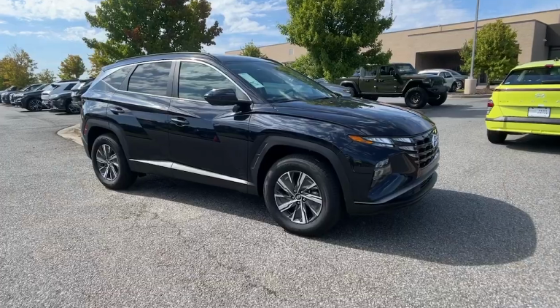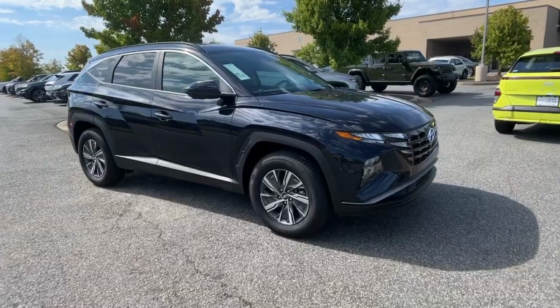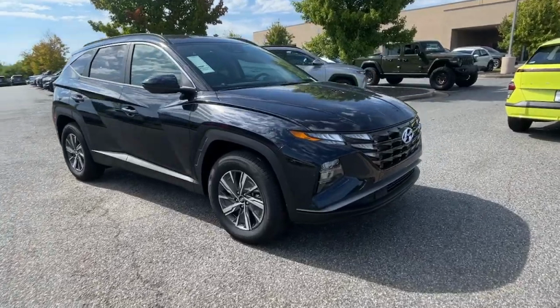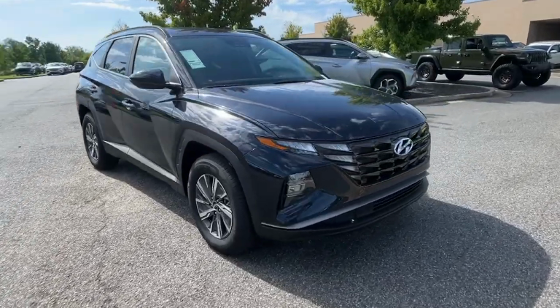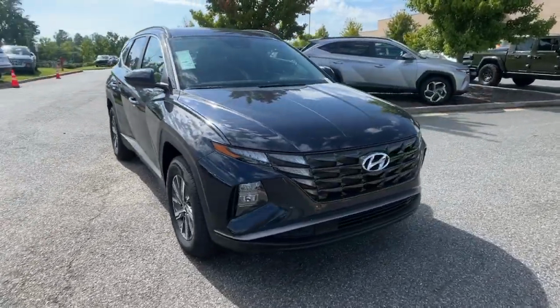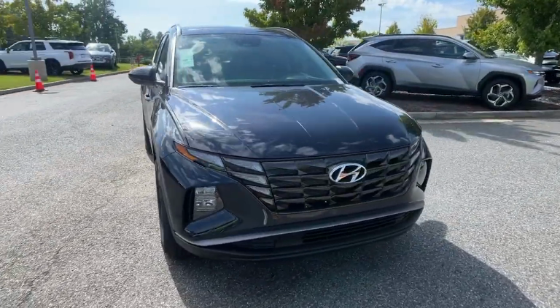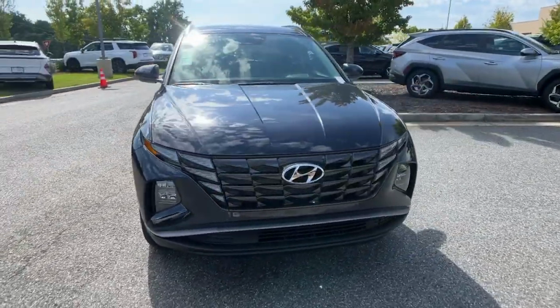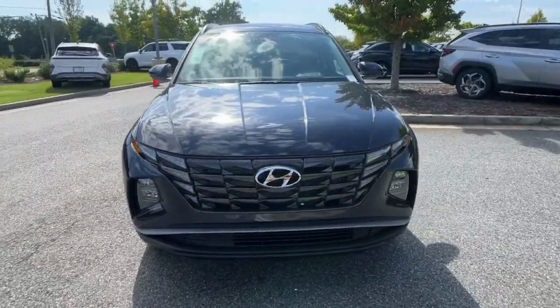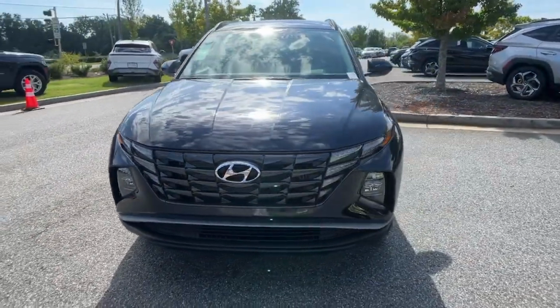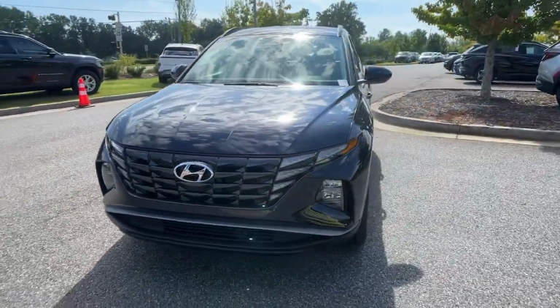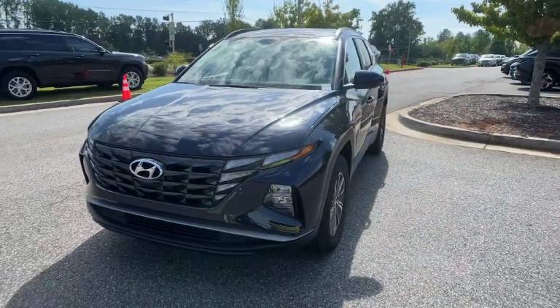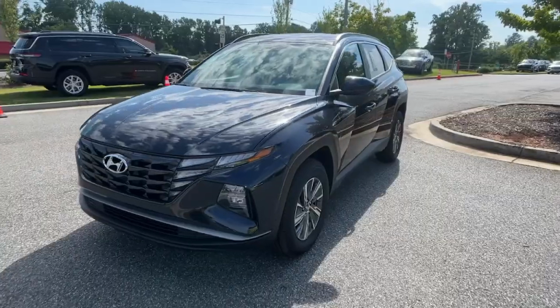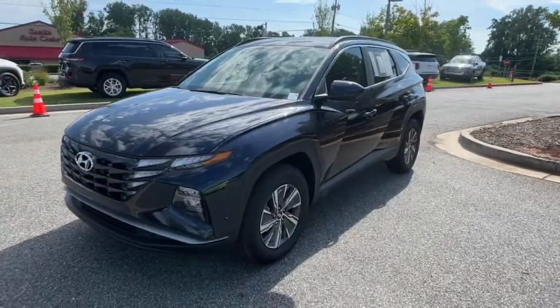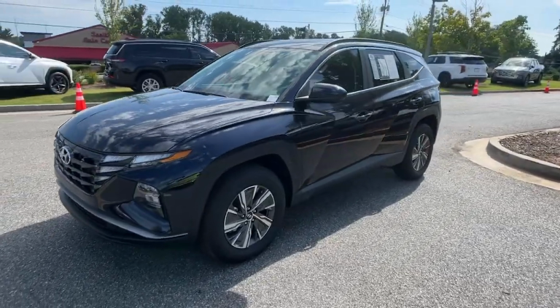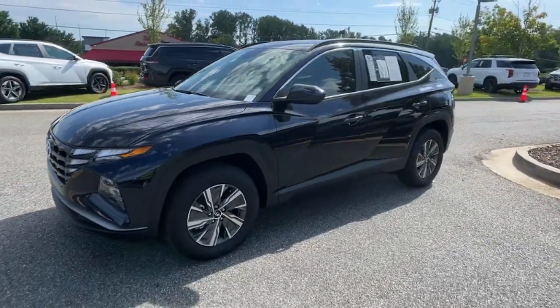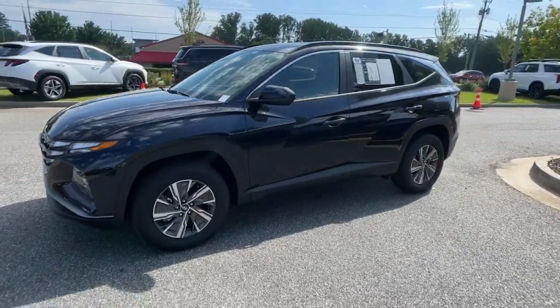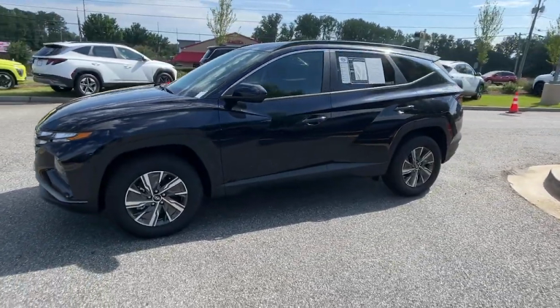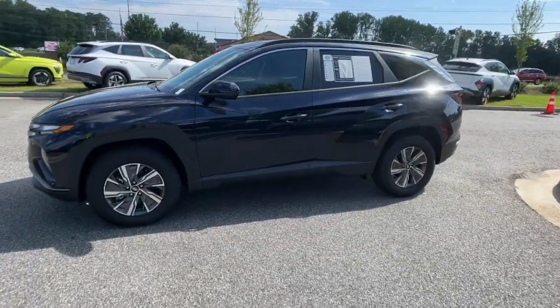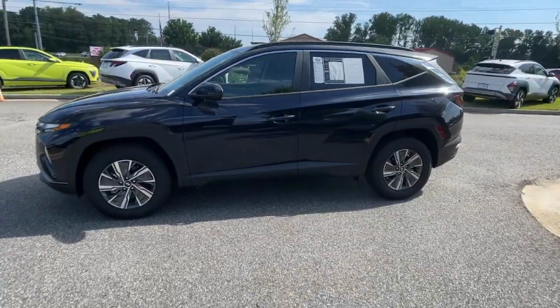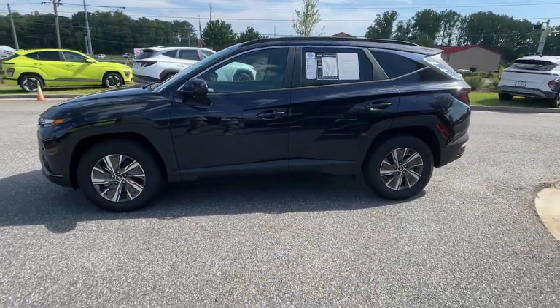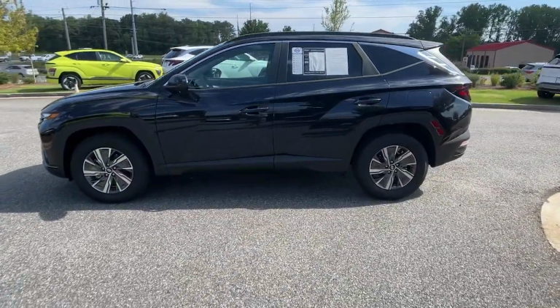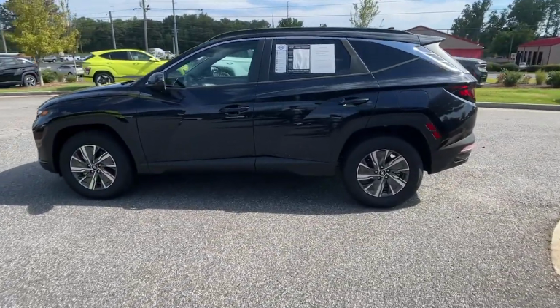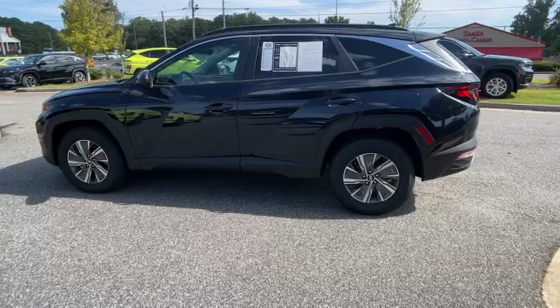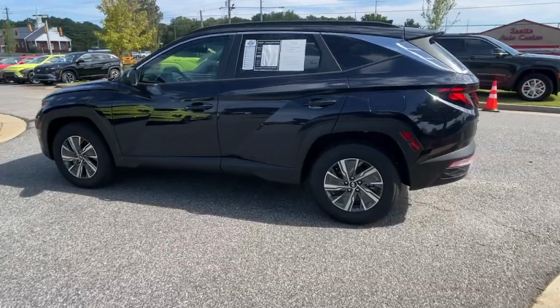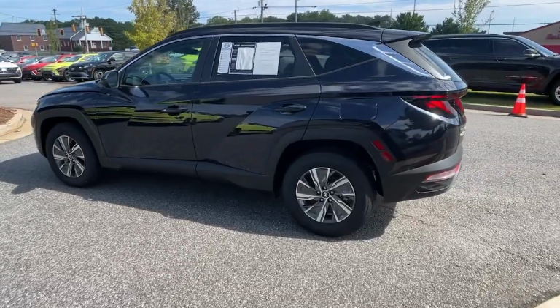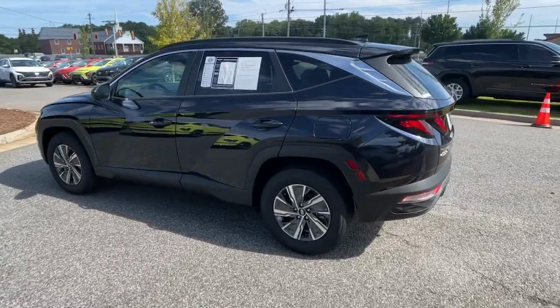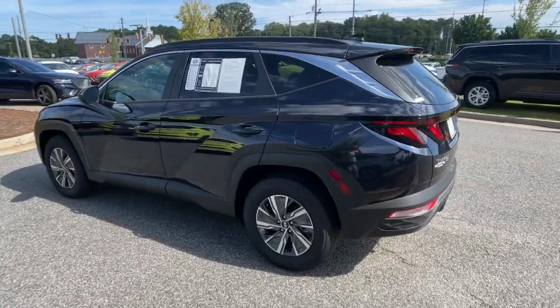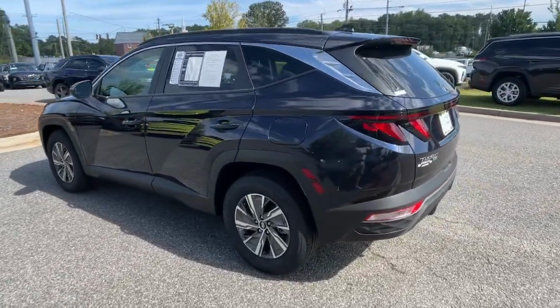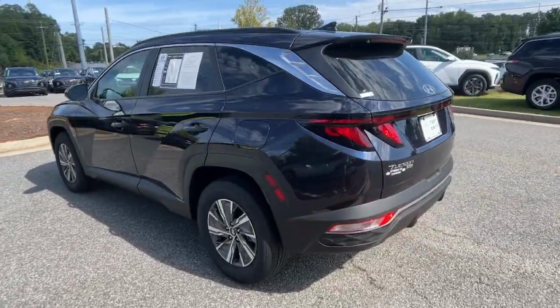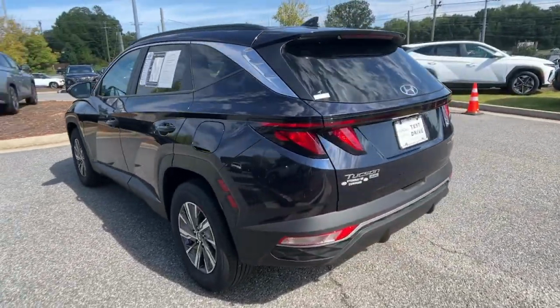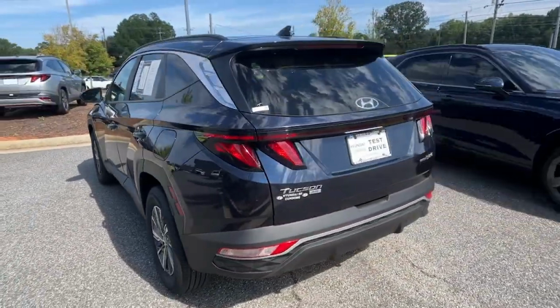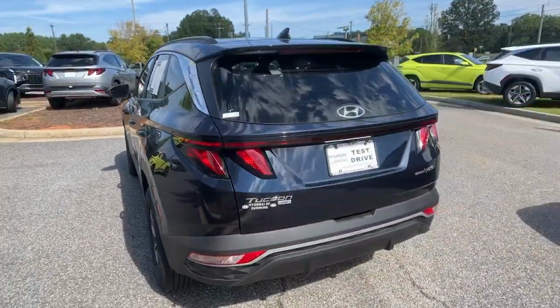Look no further than the 2024 Hyundai Tucson. This vehicle is an outstanding buy with fewer than 5,000 miles on the odometer. Take your daily drive to a higher level of comfort and quality with this well-built, well-equipped Tucson.